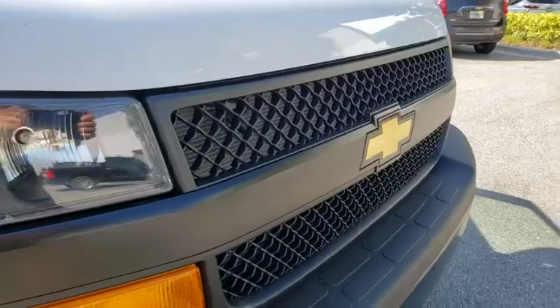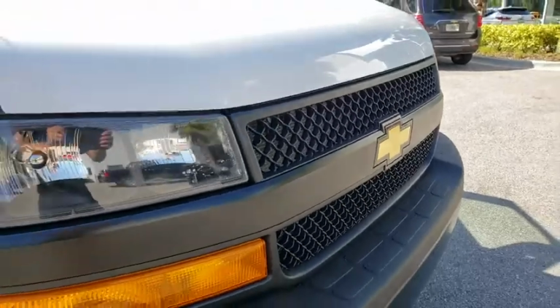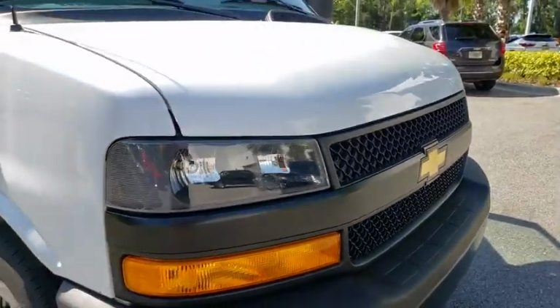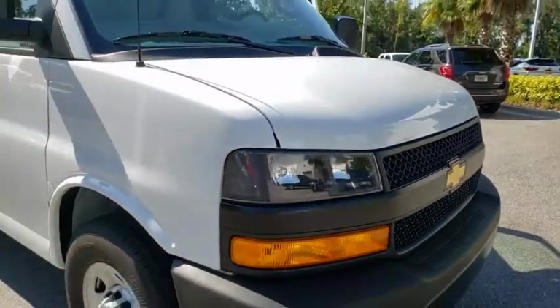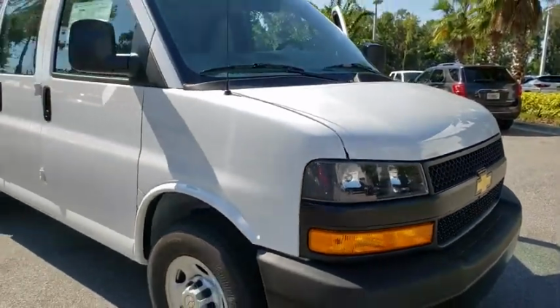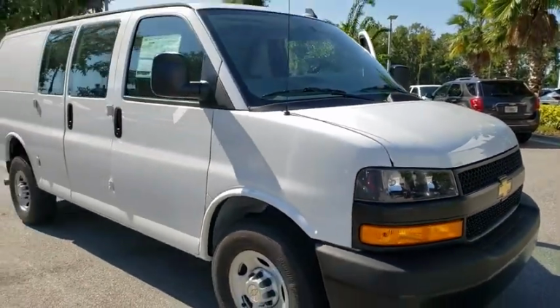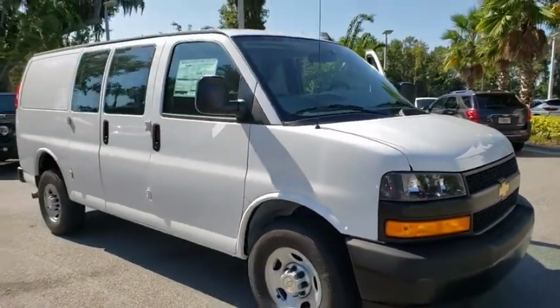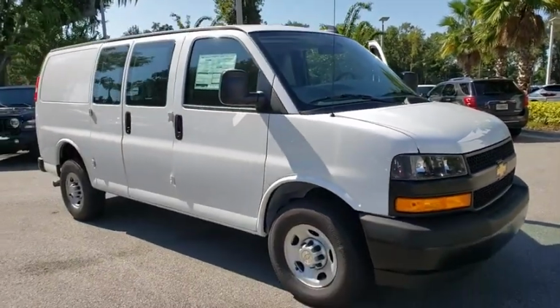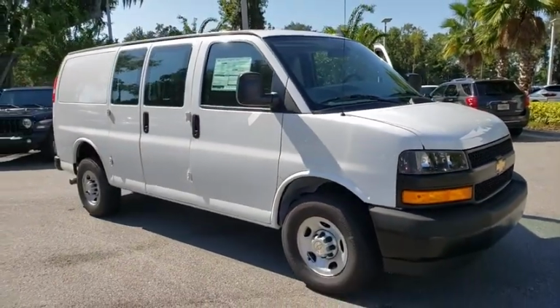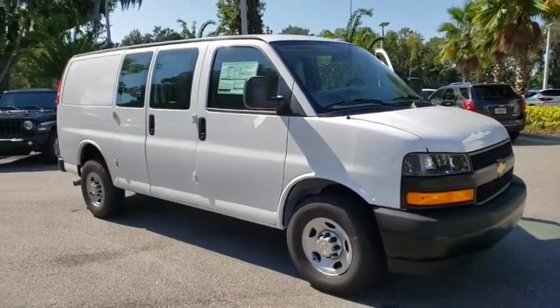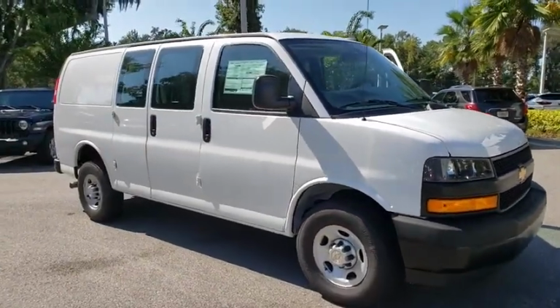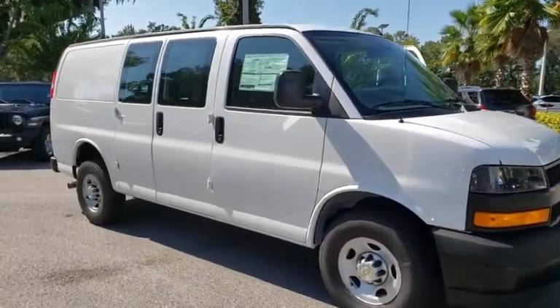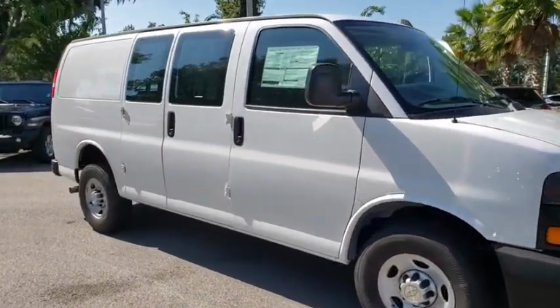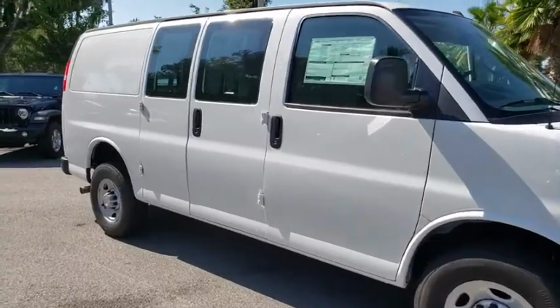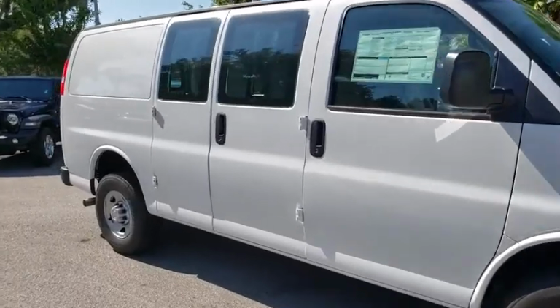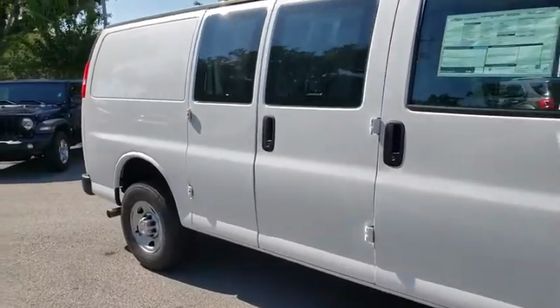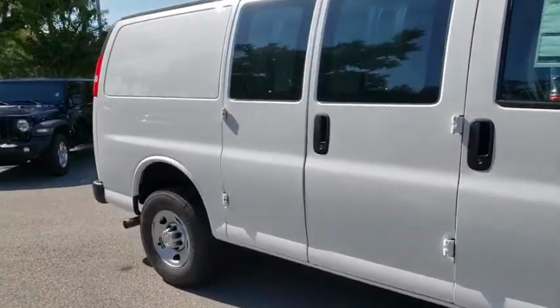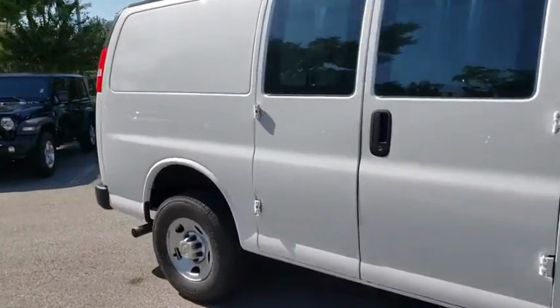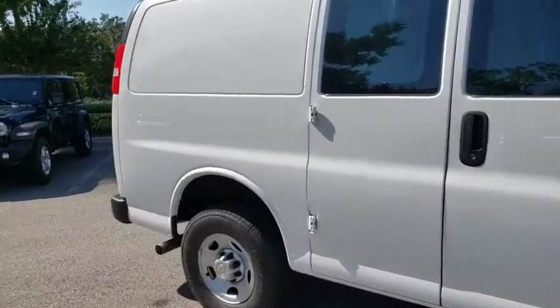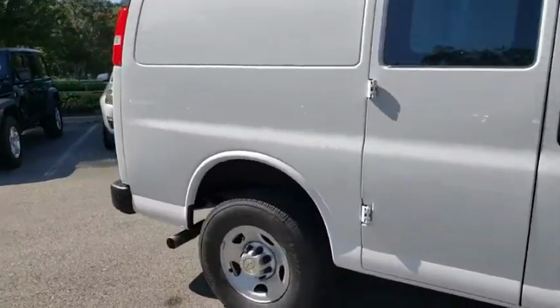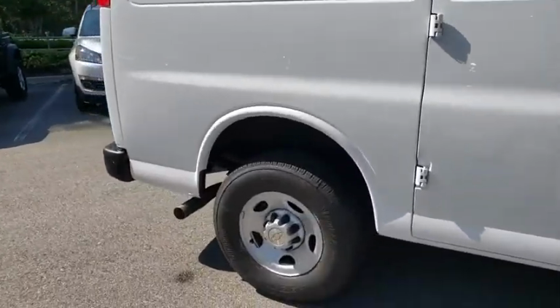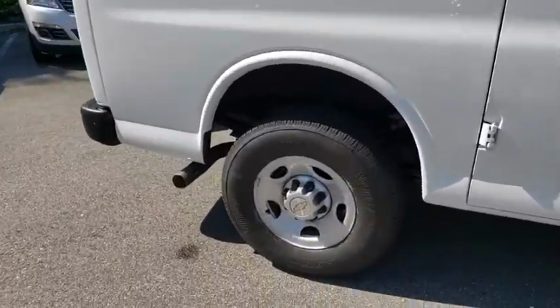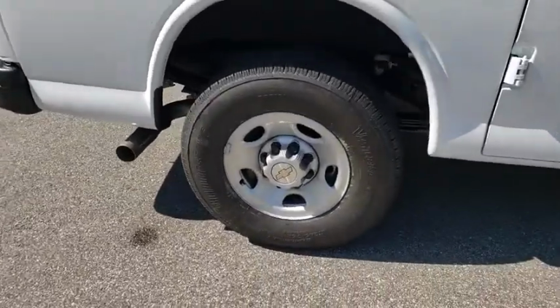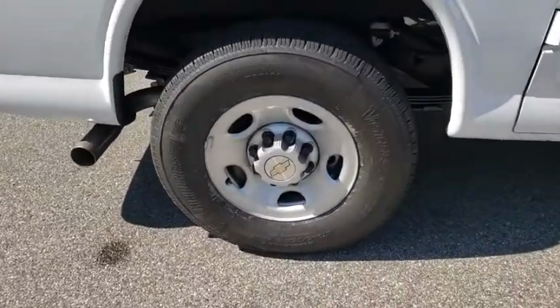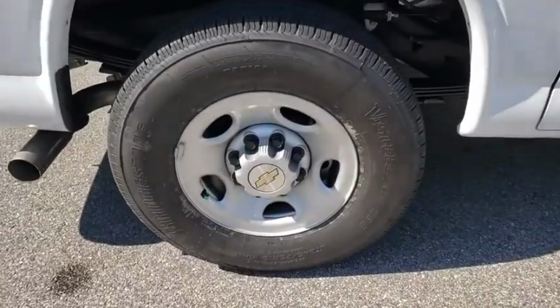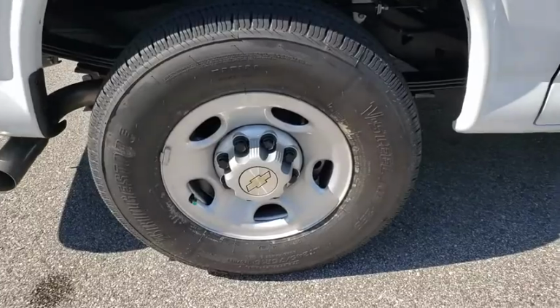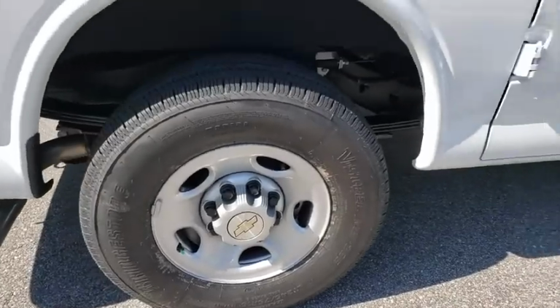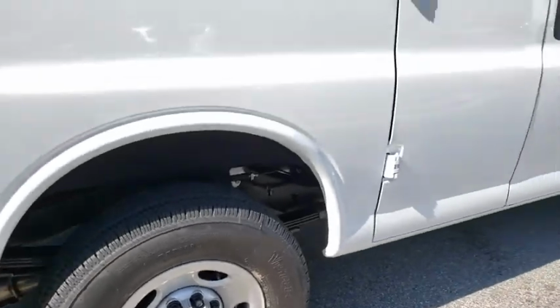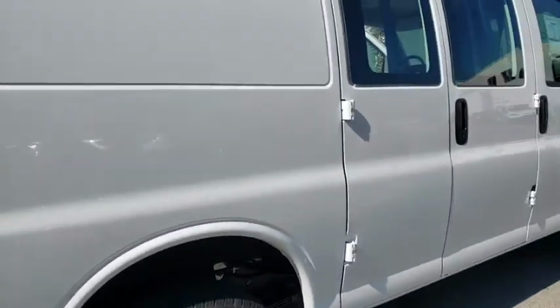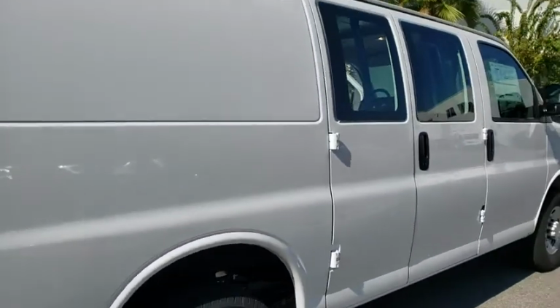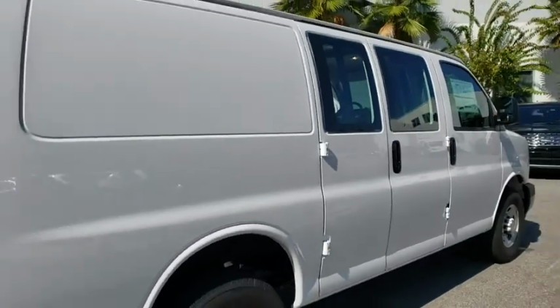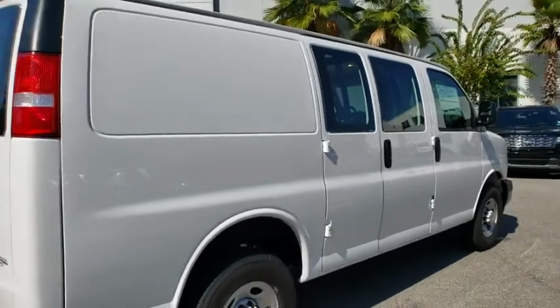Come test drive the 2019 Chevrolet Express Cargo. The Chevy Express Cargo van is ready to handle all of your work tools, carpooling to work, or running the kids to soccer. Here are some of this vehicle's great options.